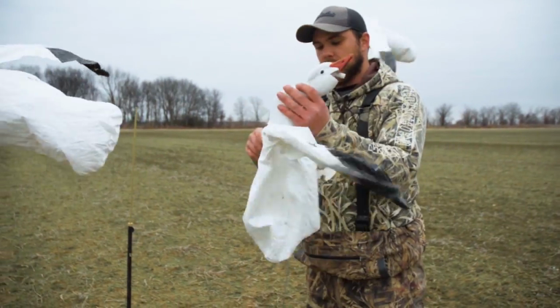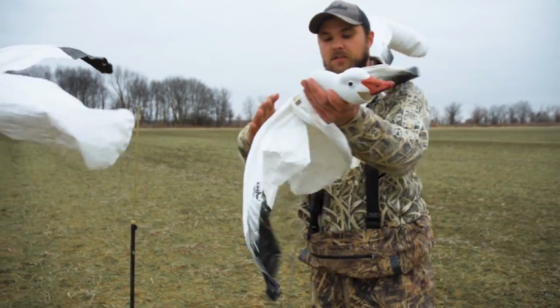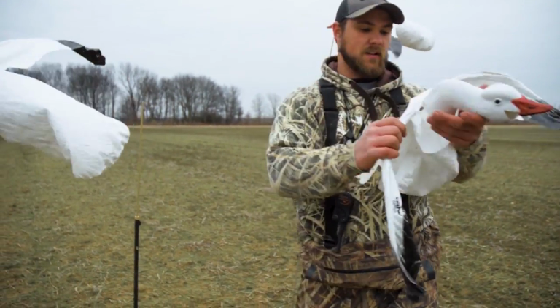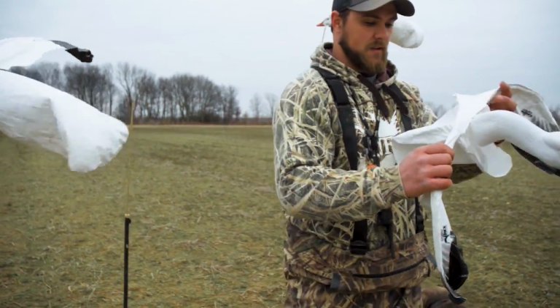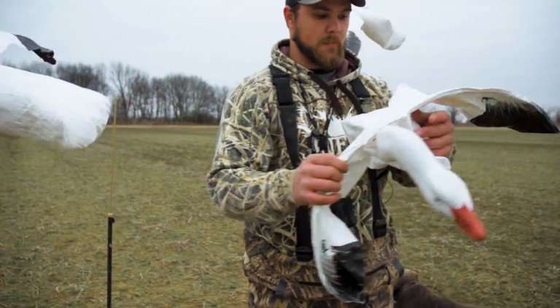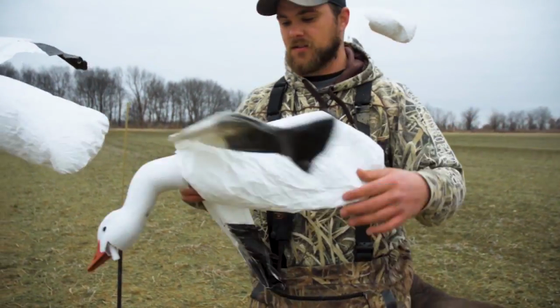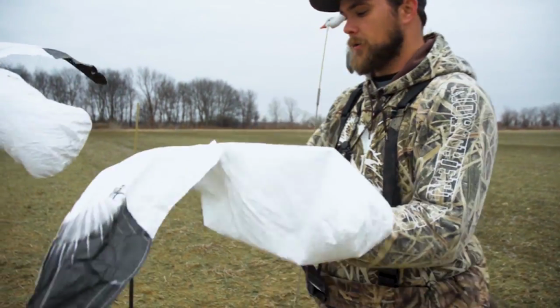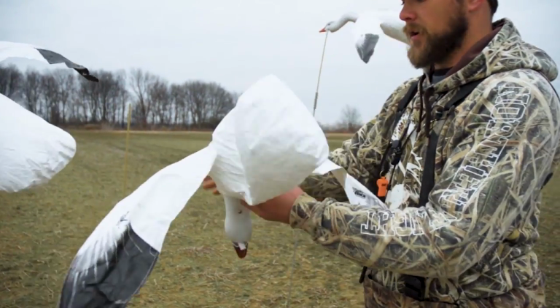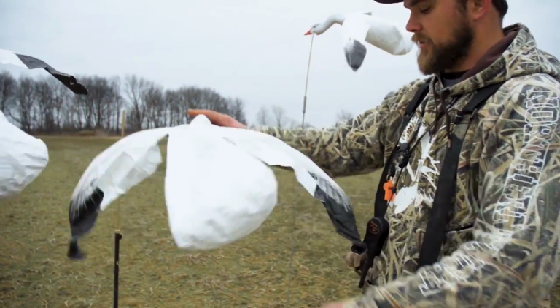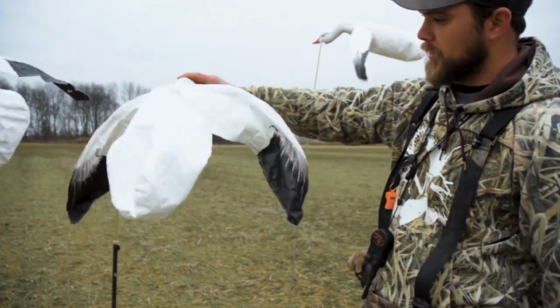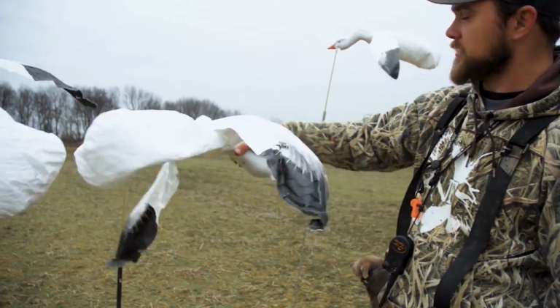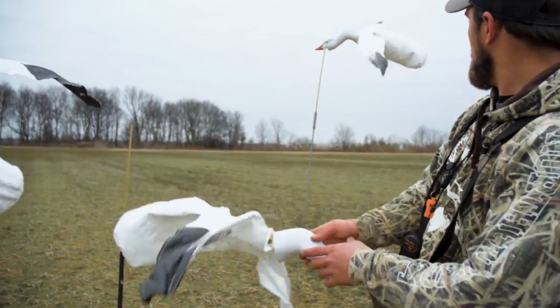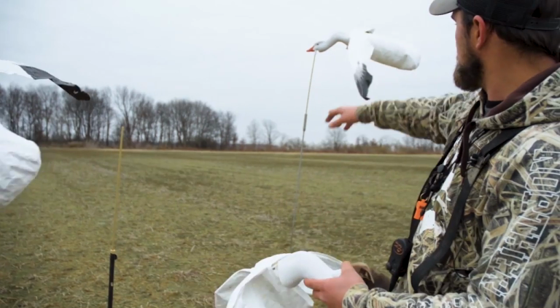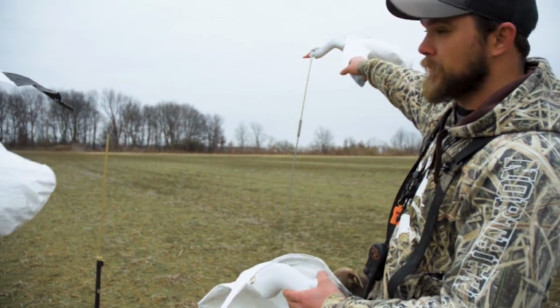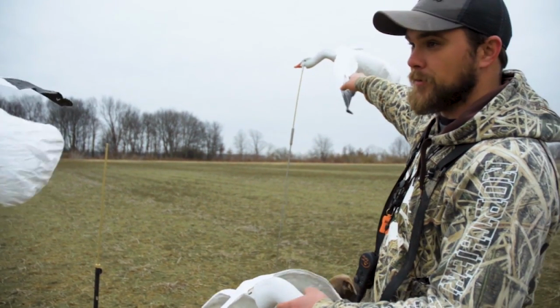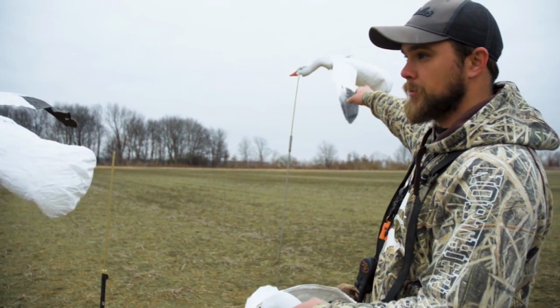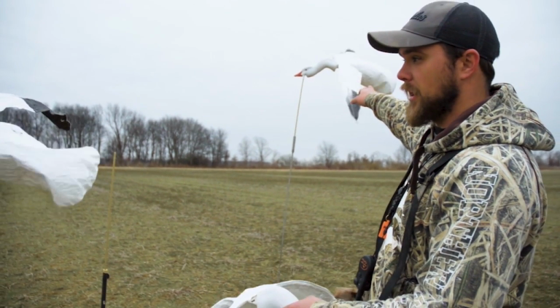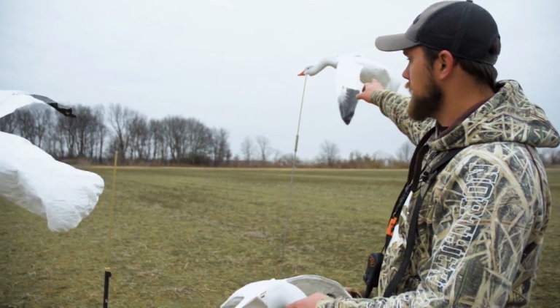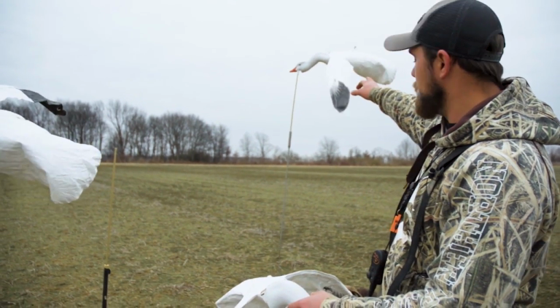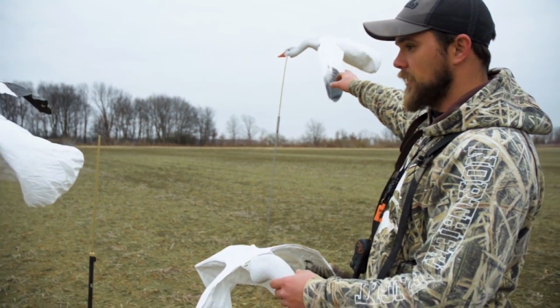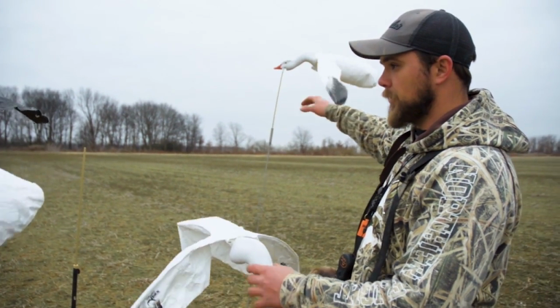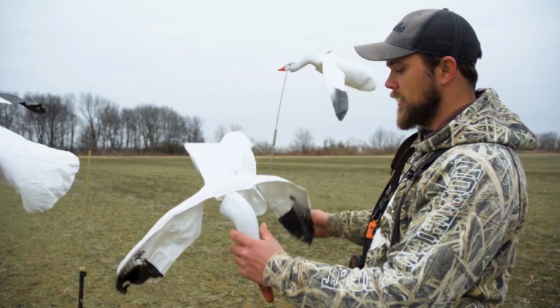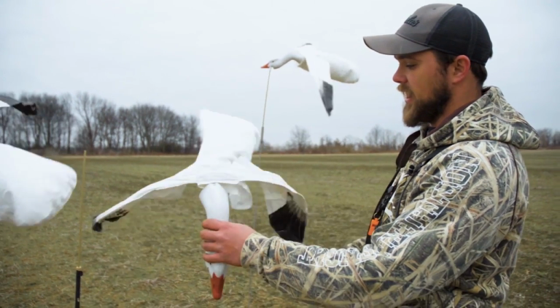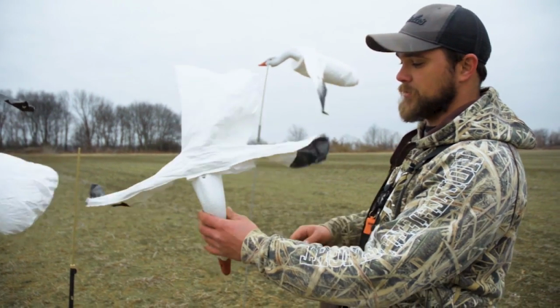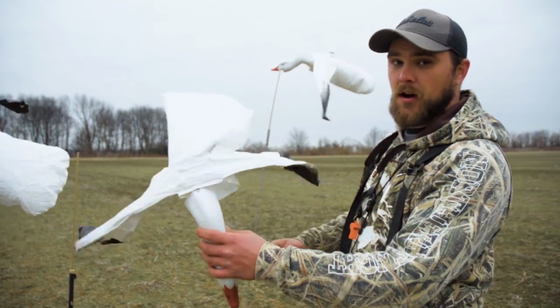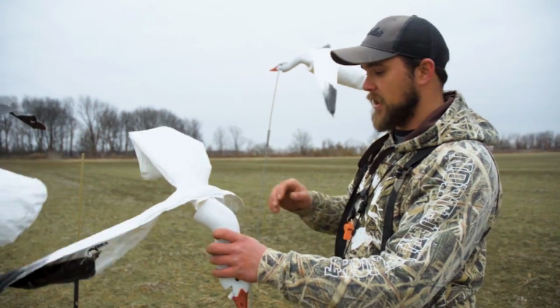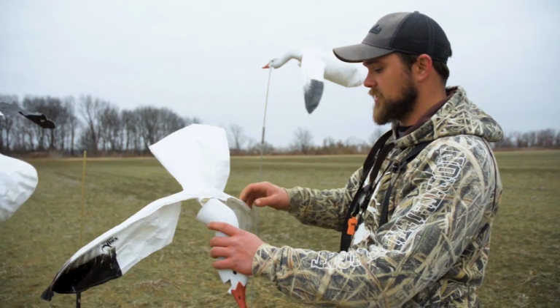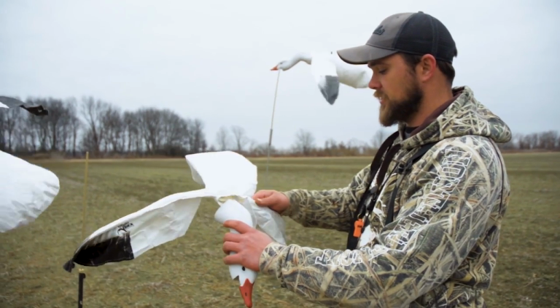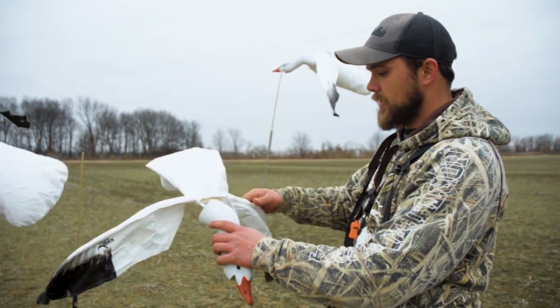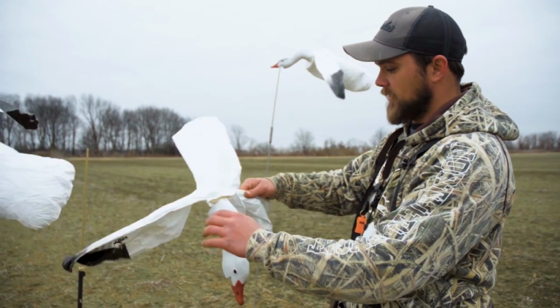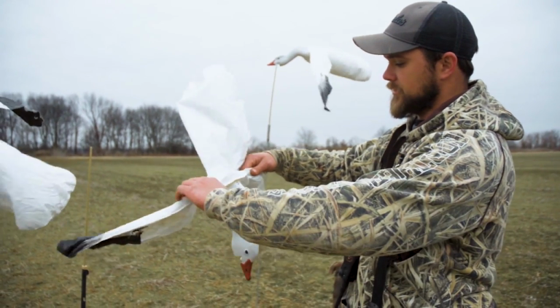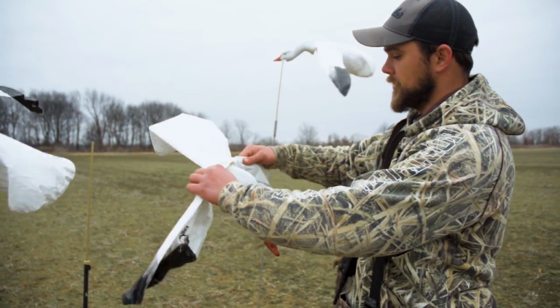Wanted to just take a second and talk about these White Rock deck bosses. As you can see they're flapping really good. We probably got a 12 mile an hour wind and they dance, but what's awesome about these decoys is their storage.